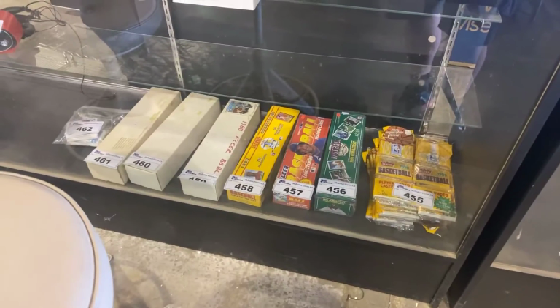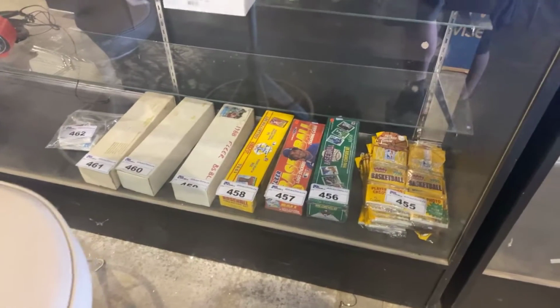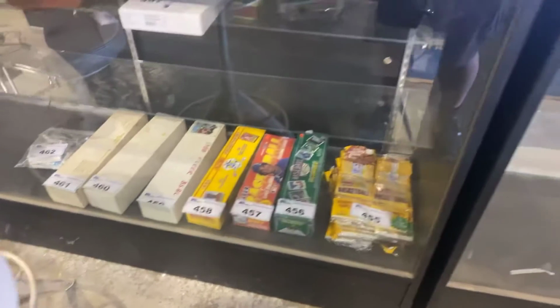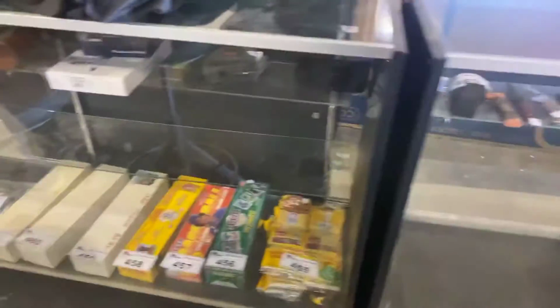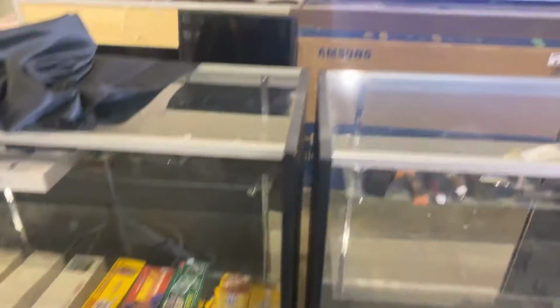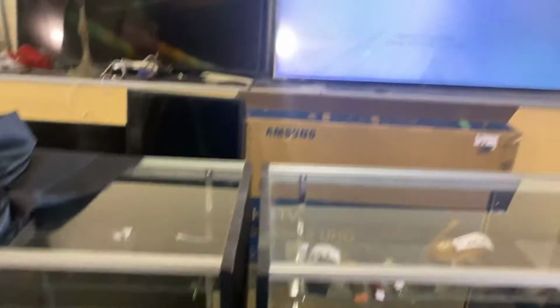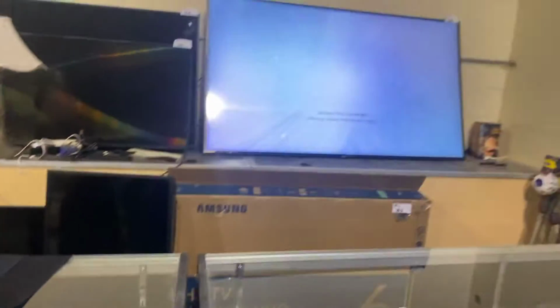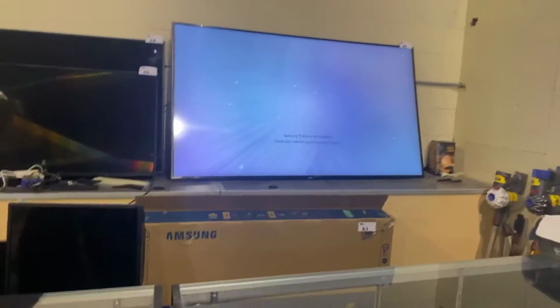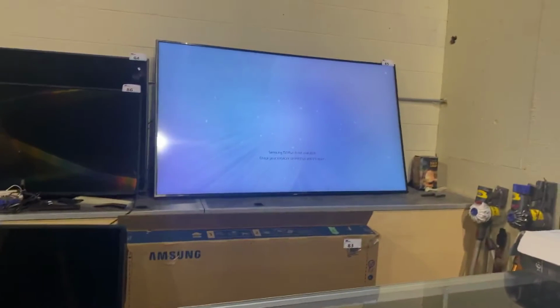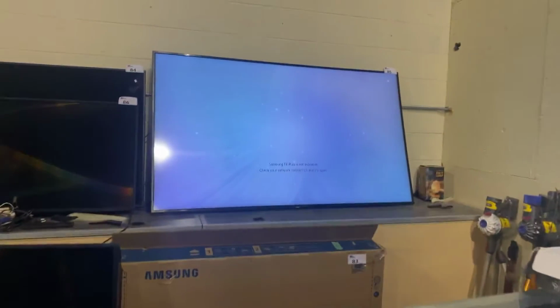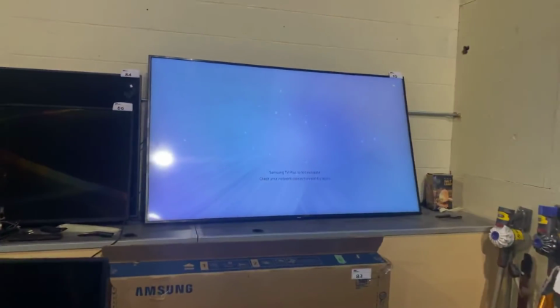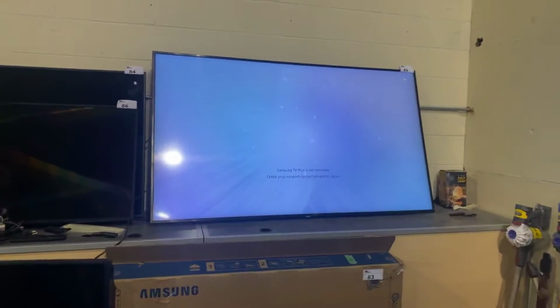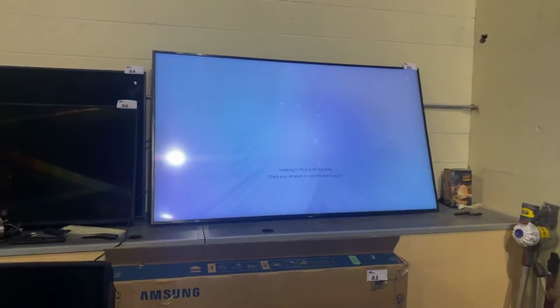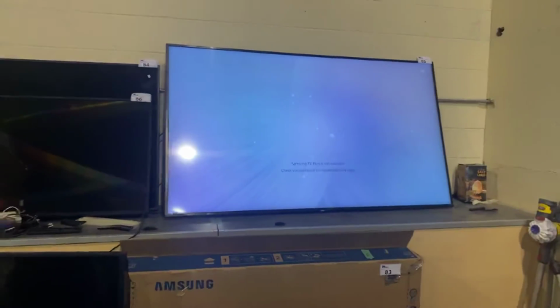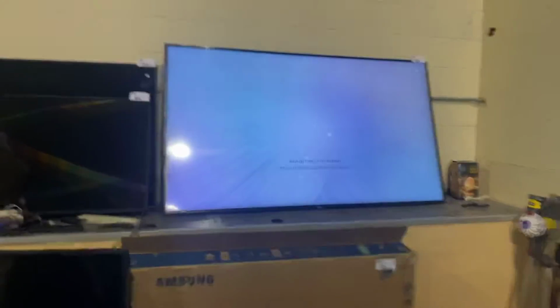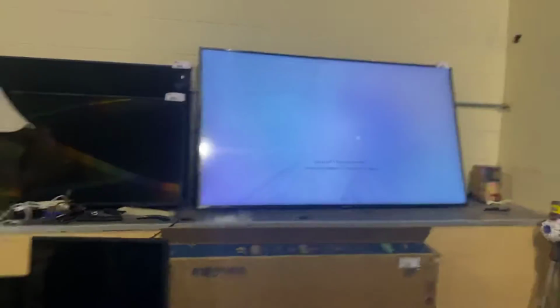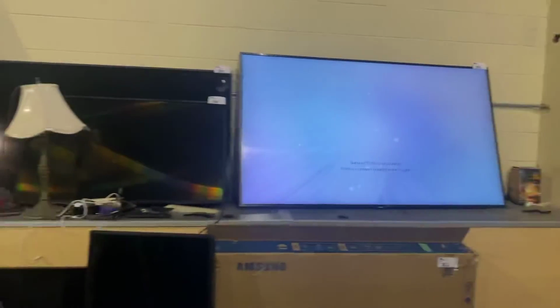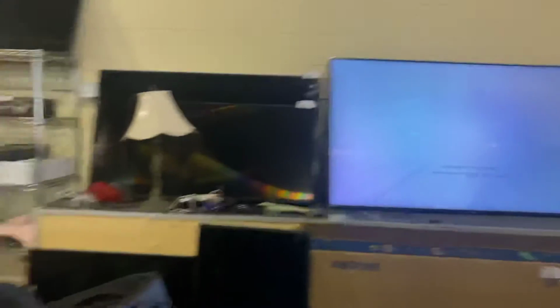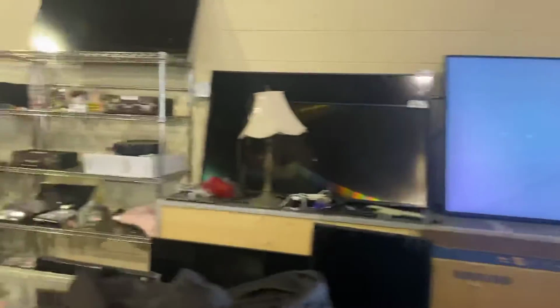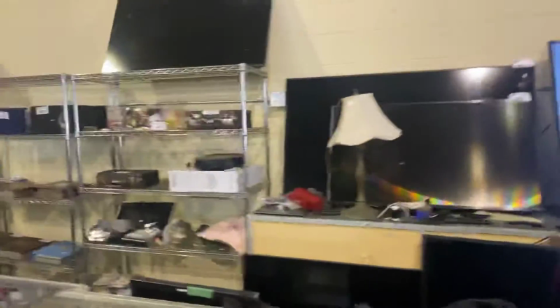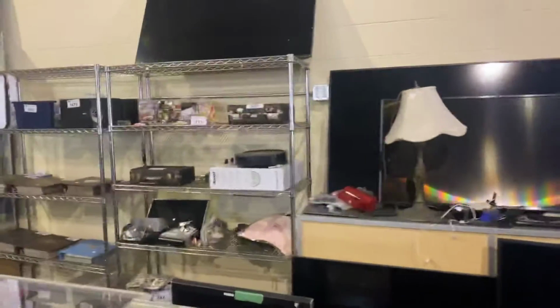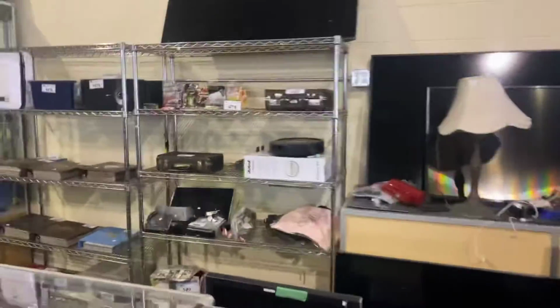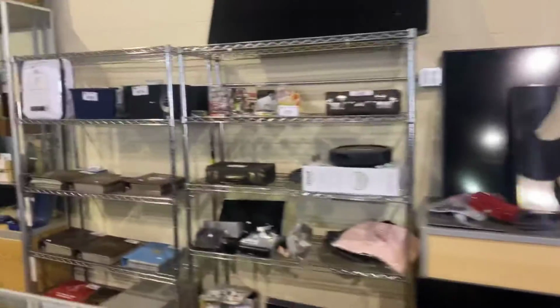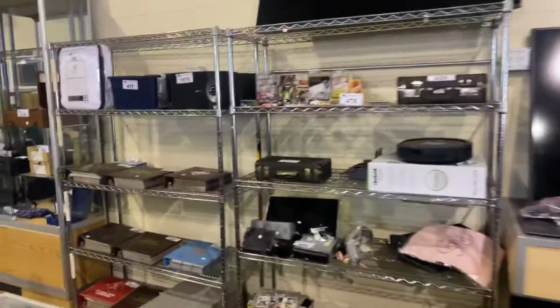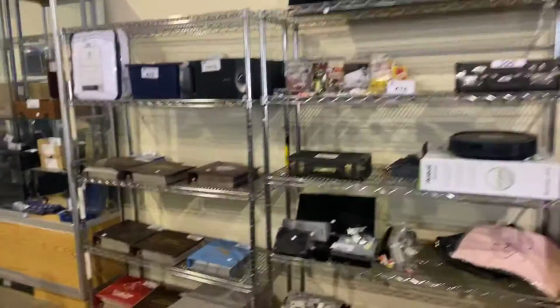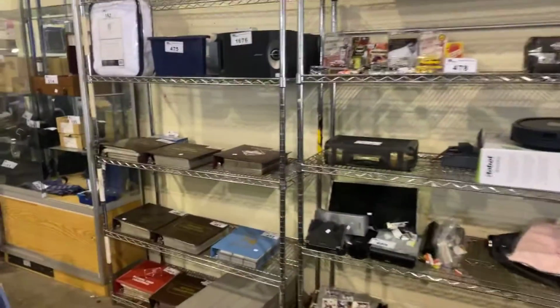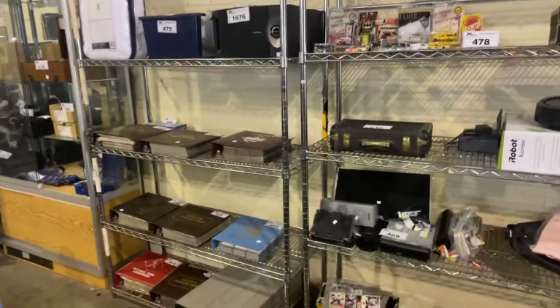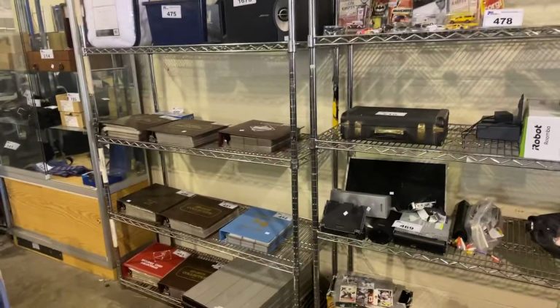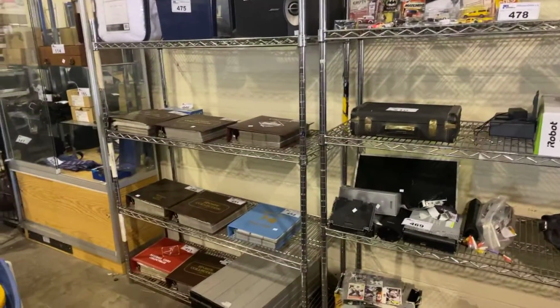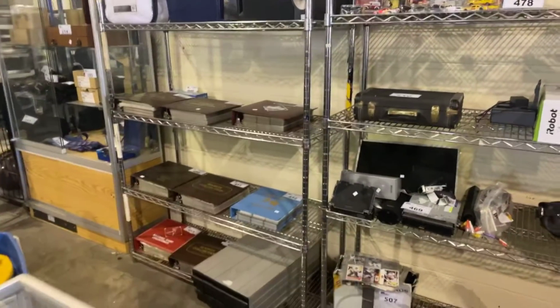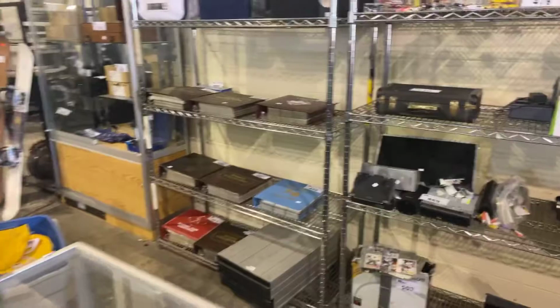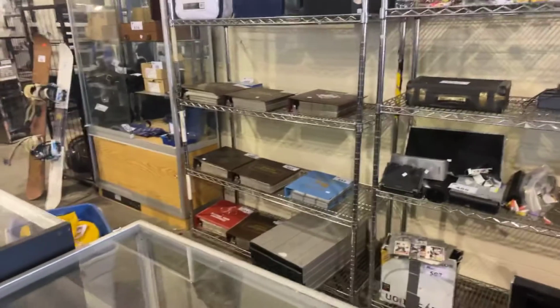Sports cards for sale. Even got a big screen TV — that's a big 75-inch Samsung TV. Lots of other sports cards over here as well: books of sports cards, baseball, hockey — you name it, we've got it.